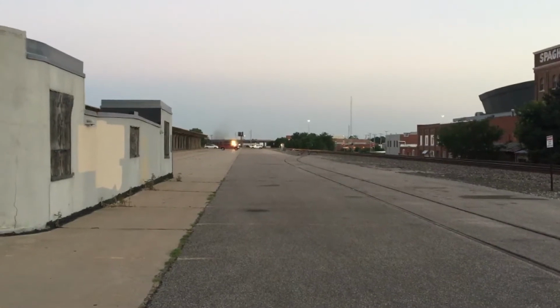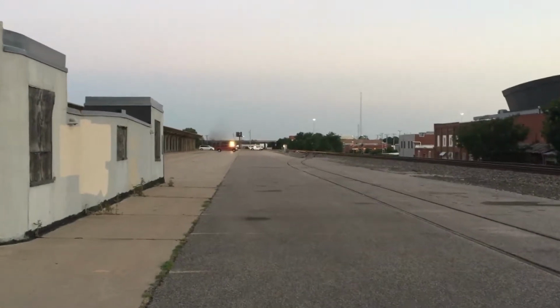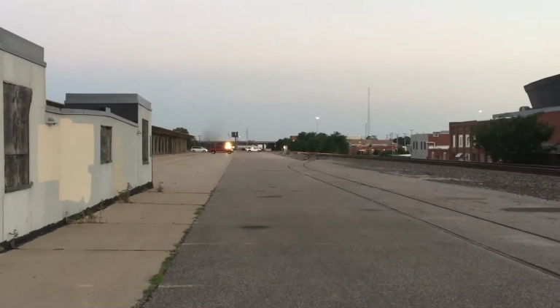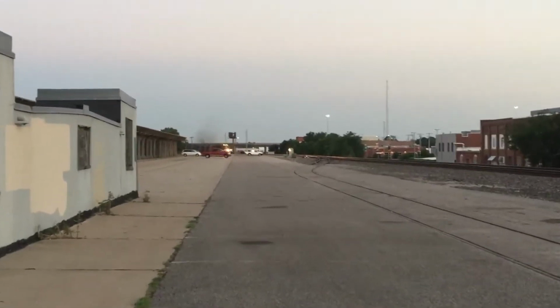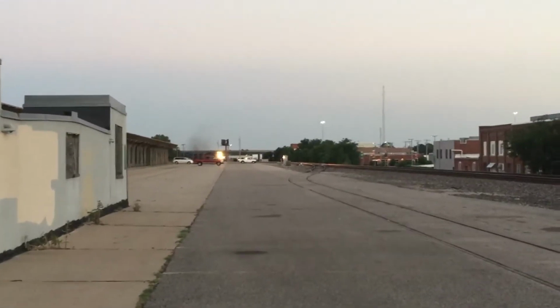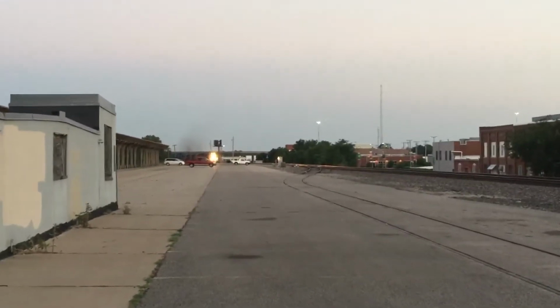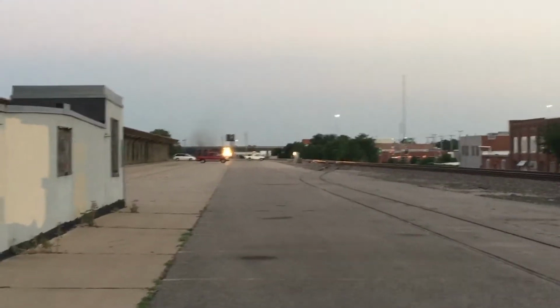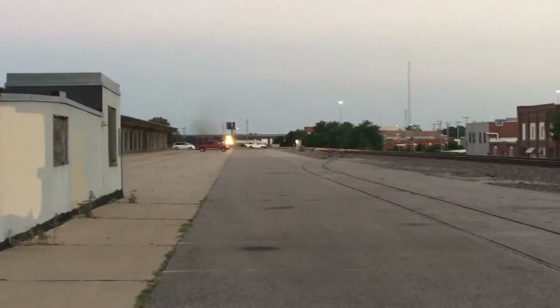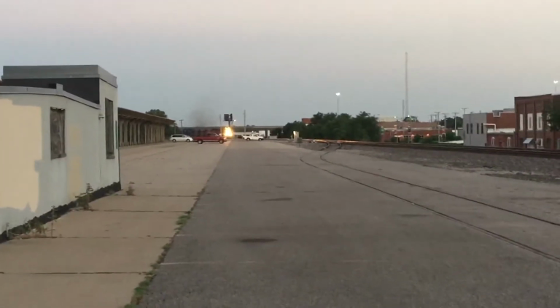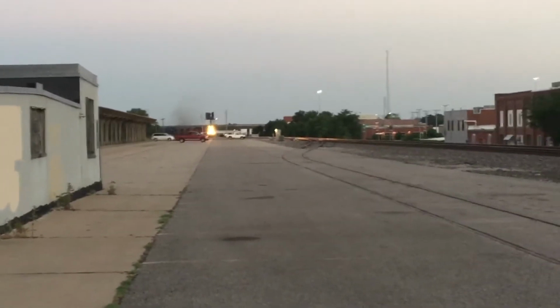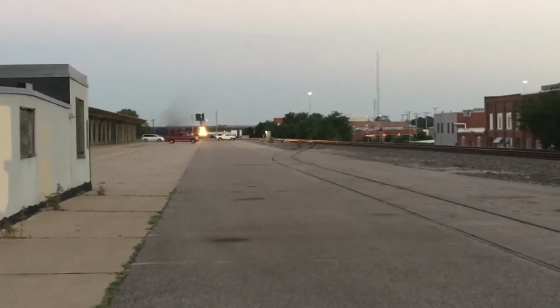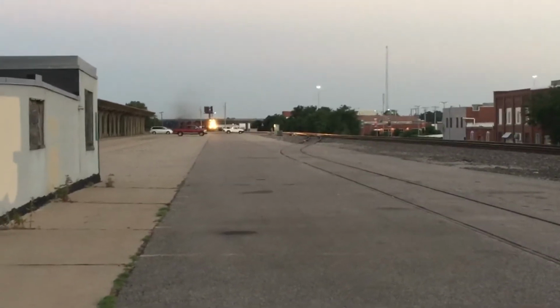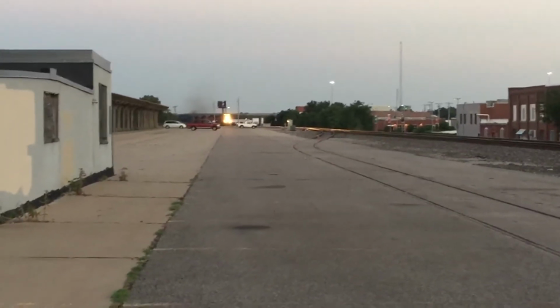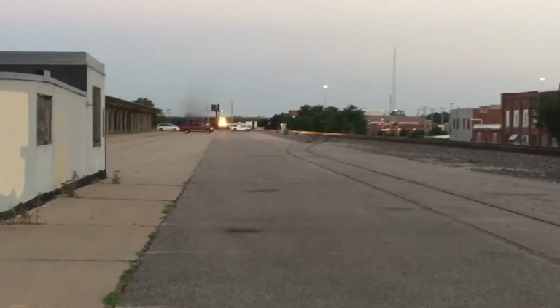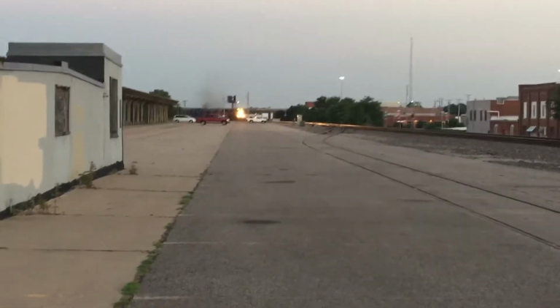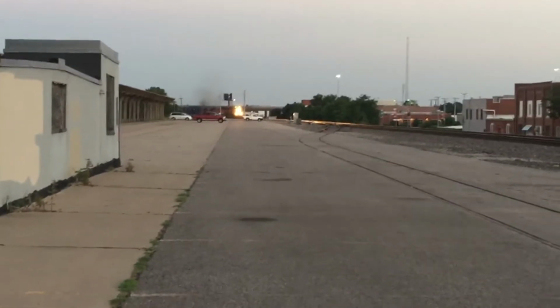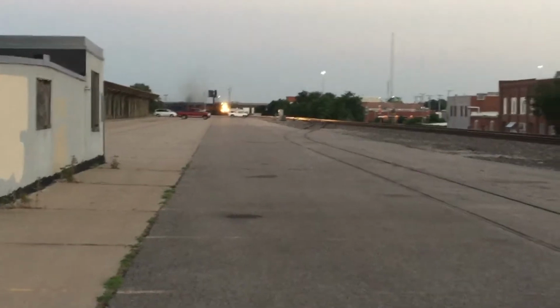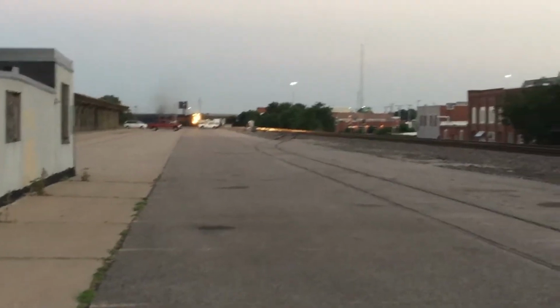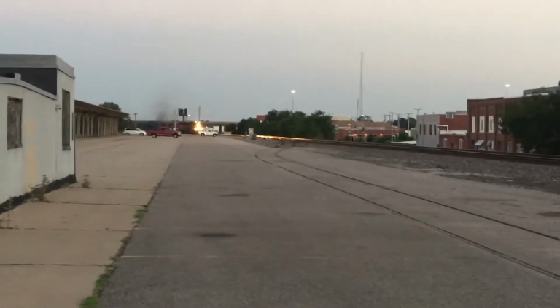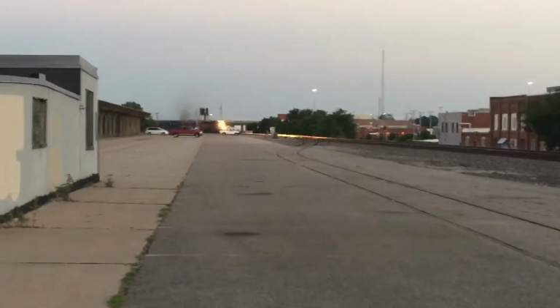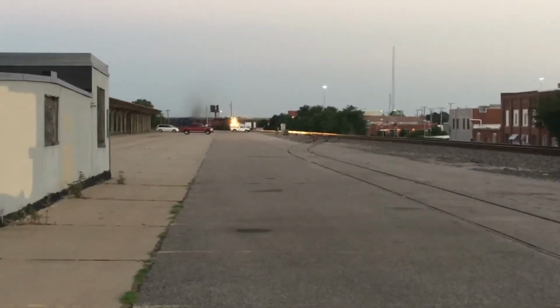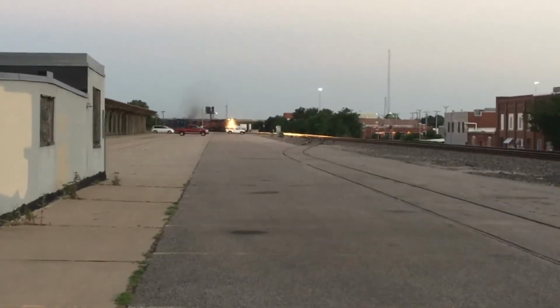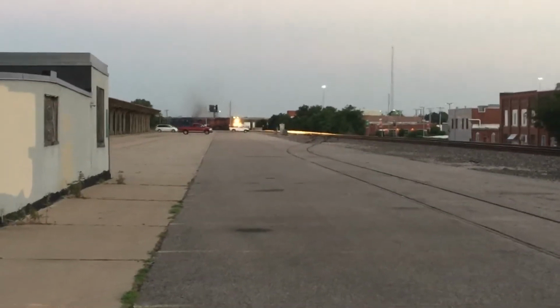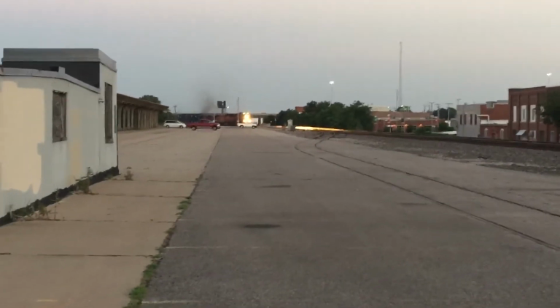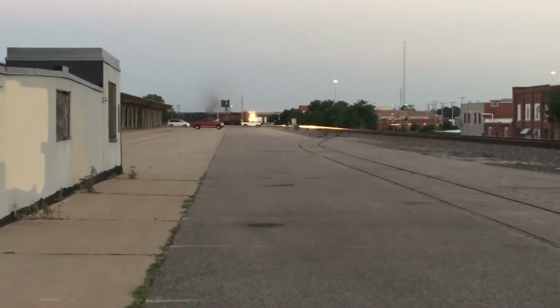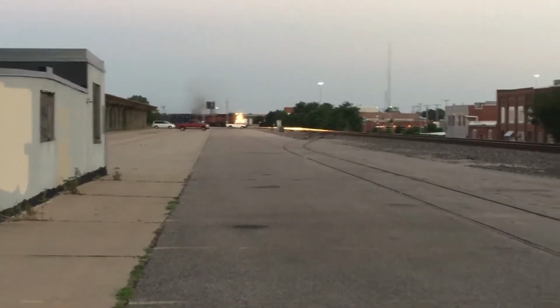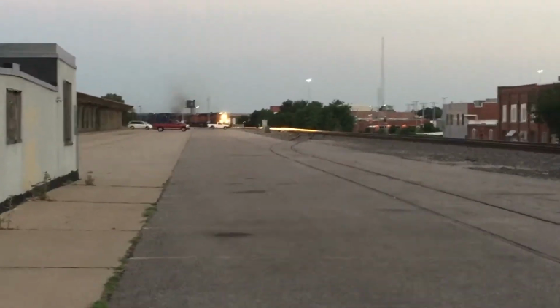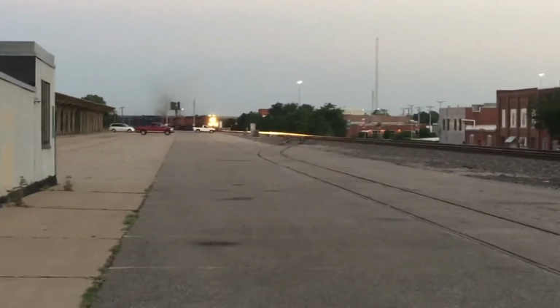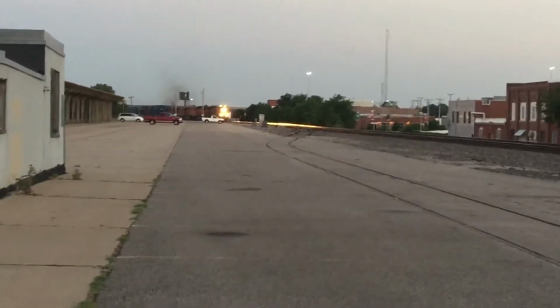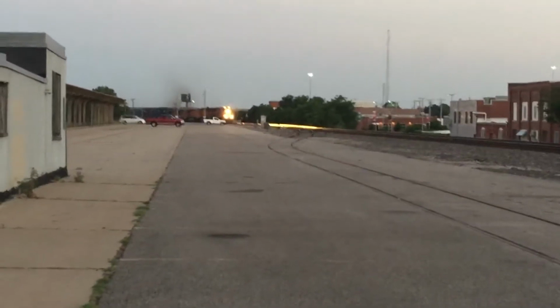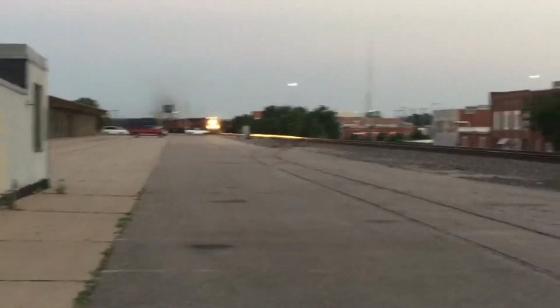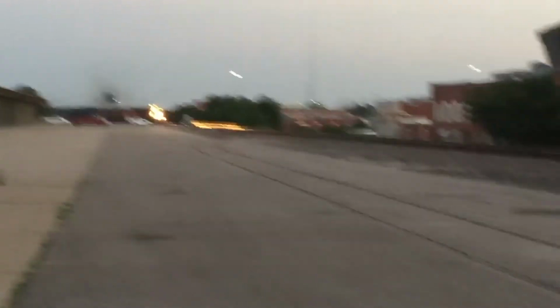Today is Sunday, July 10th, 2016. We are here at Union Station.